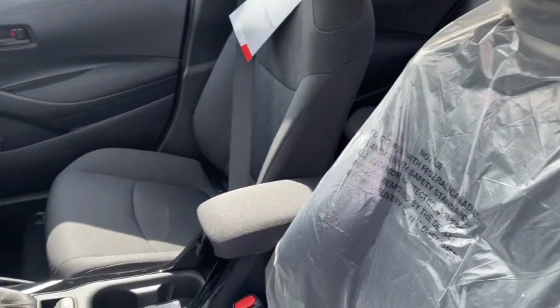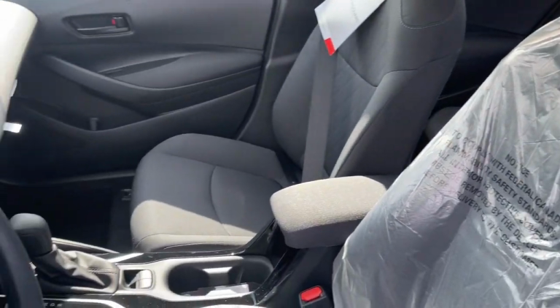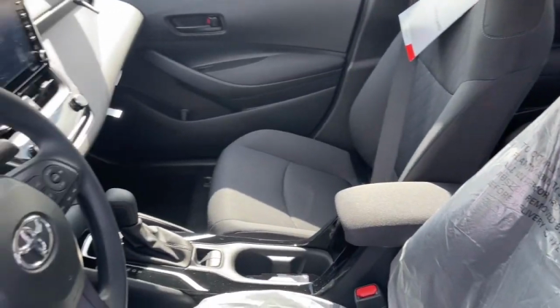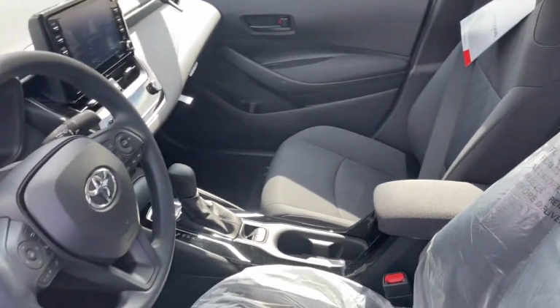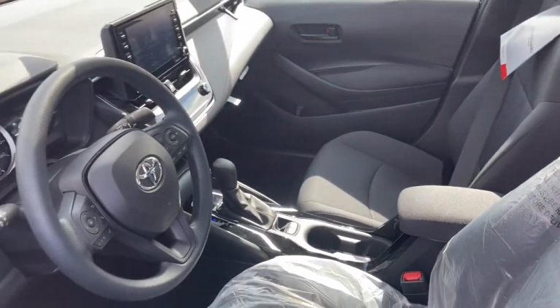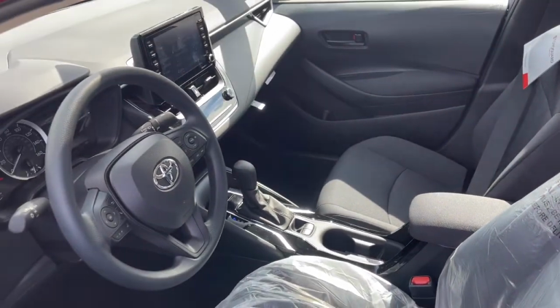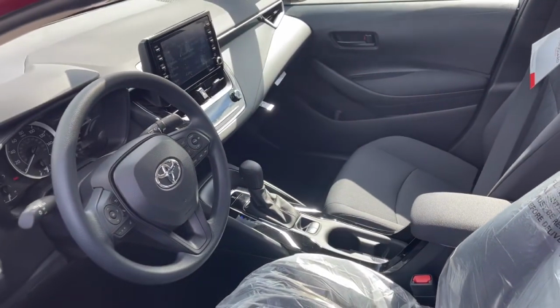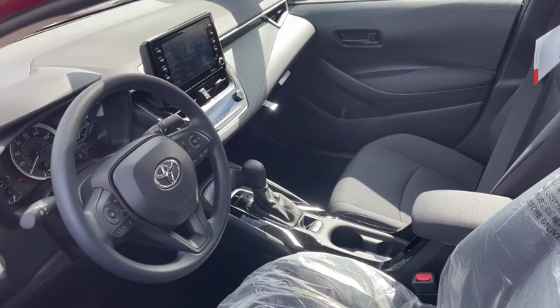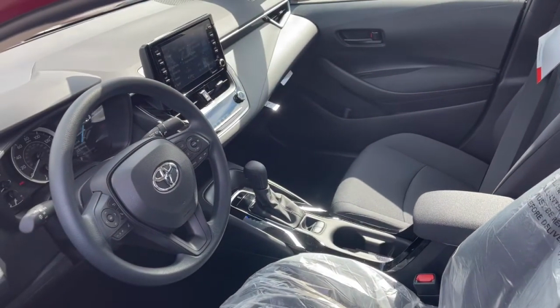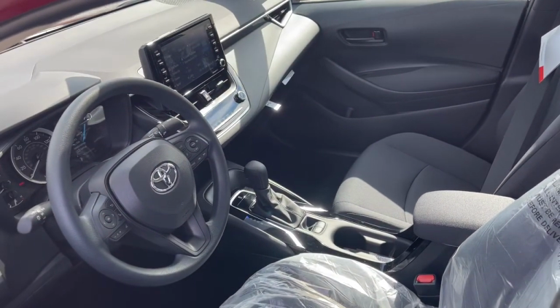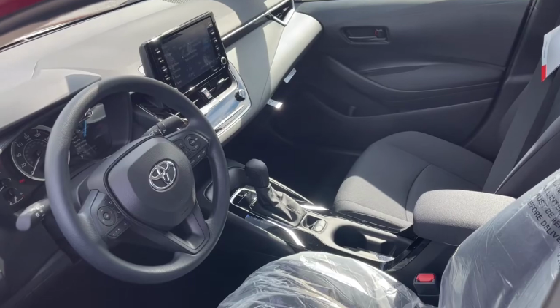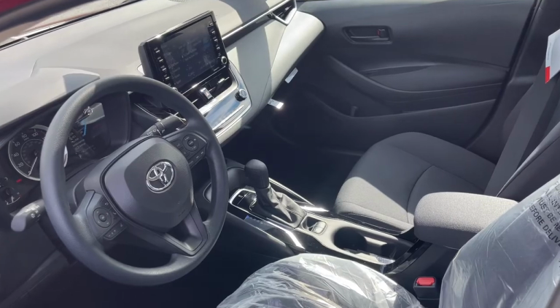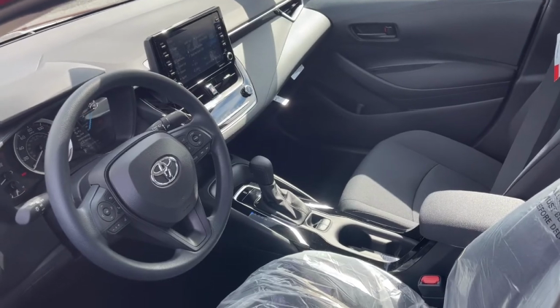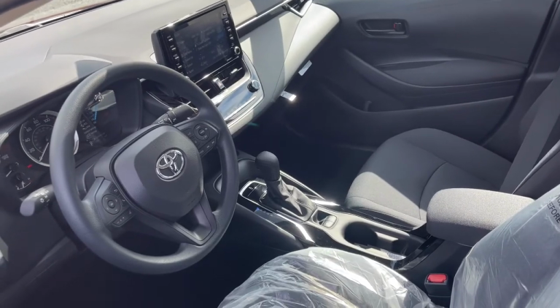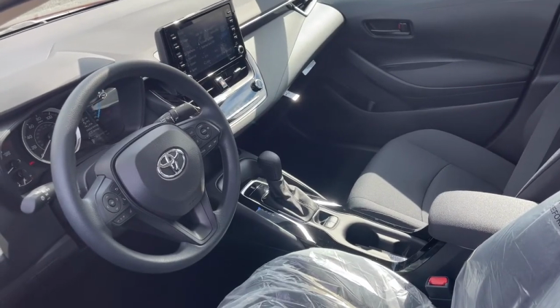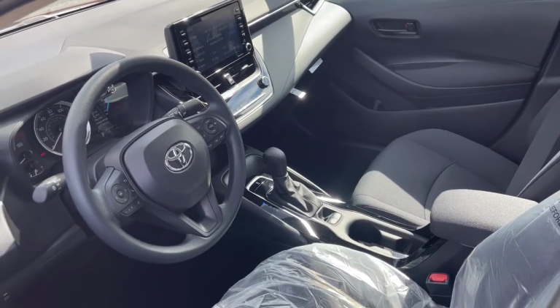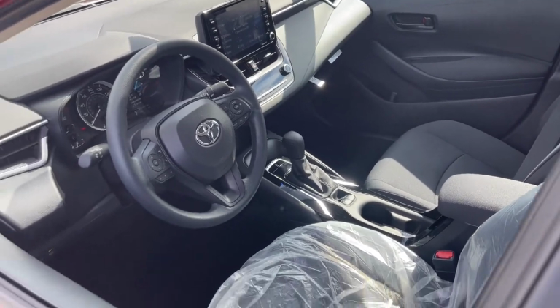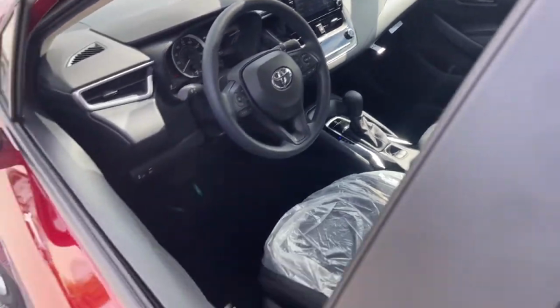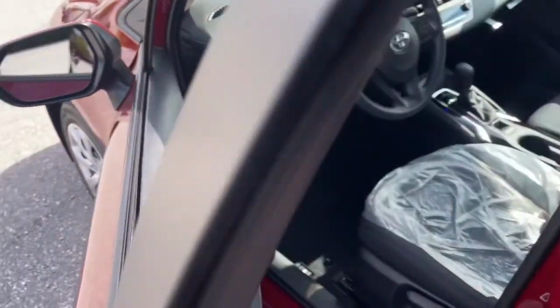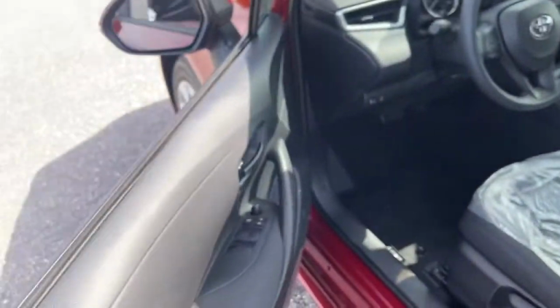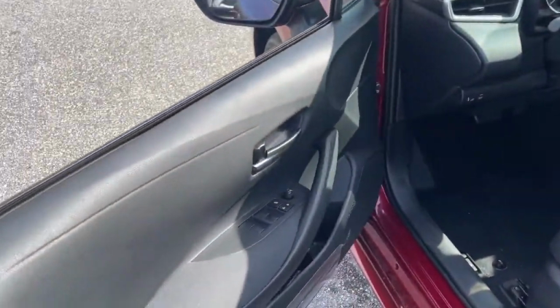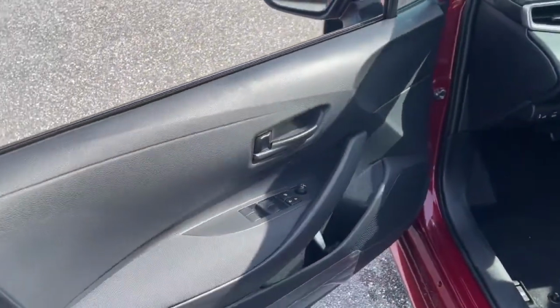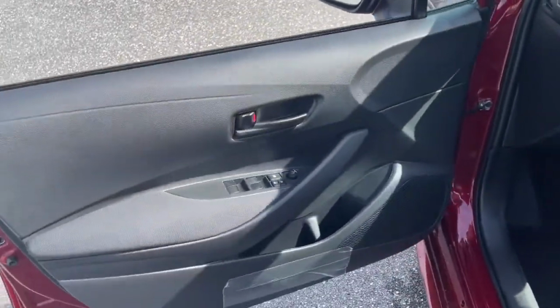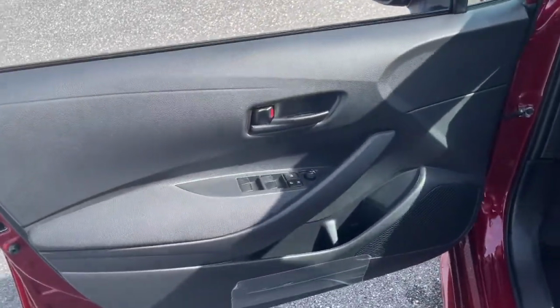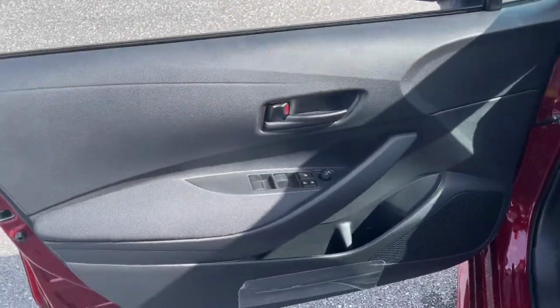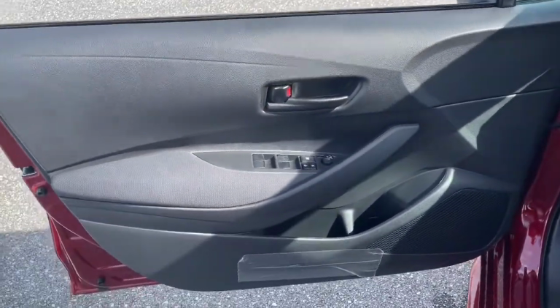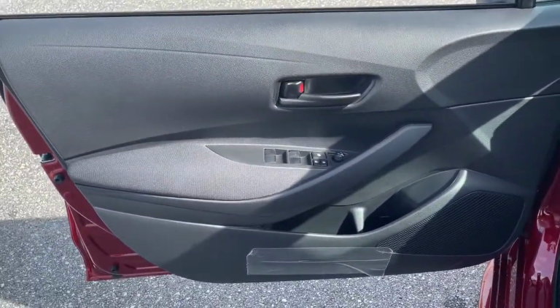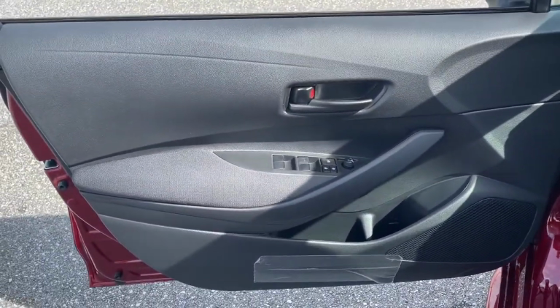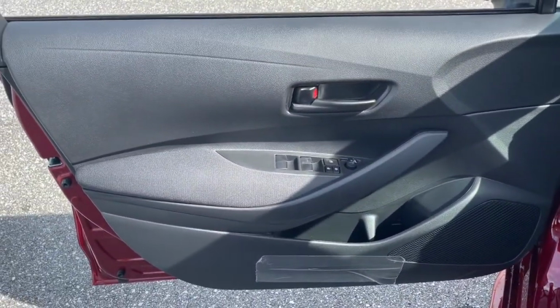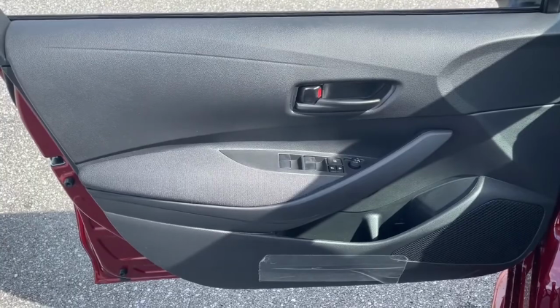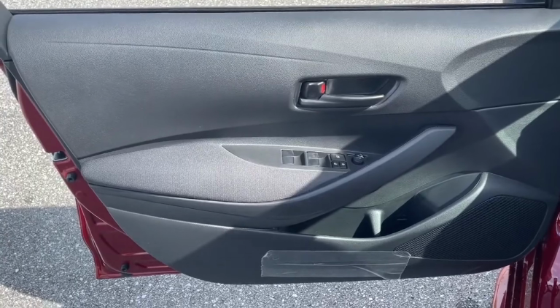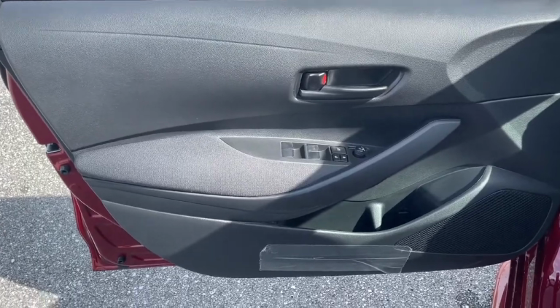Electronic stability control, trip computer, bucket seats, power windows, four-wheel disc brakes, power steering.